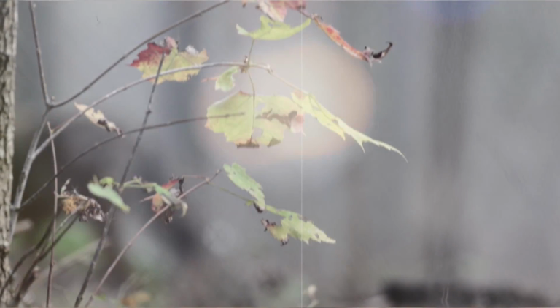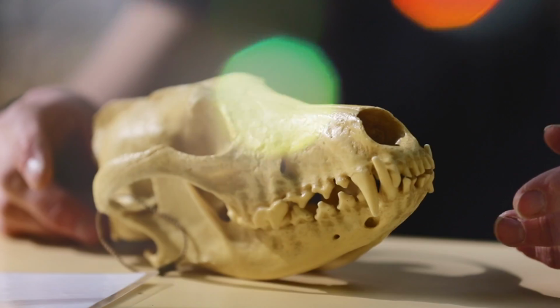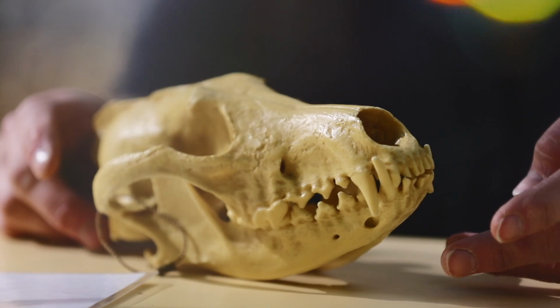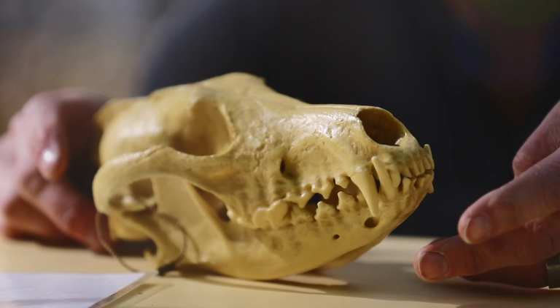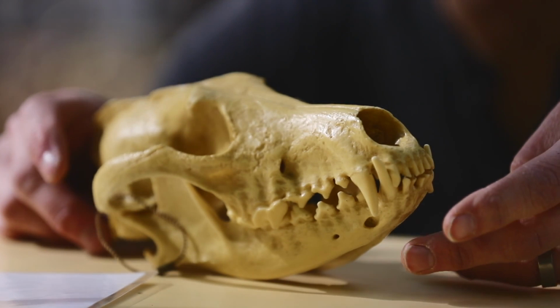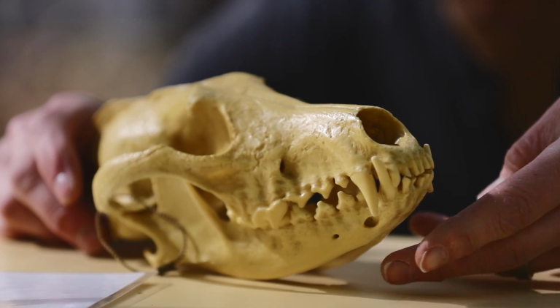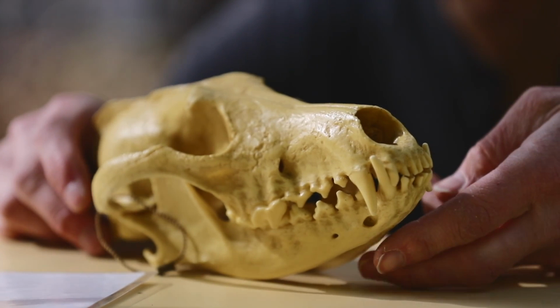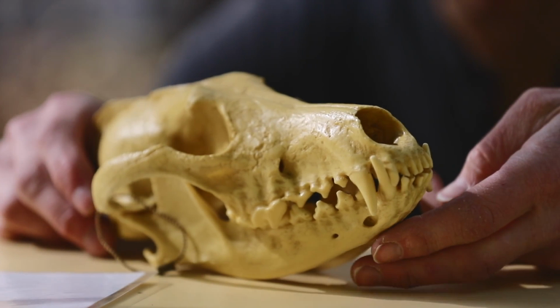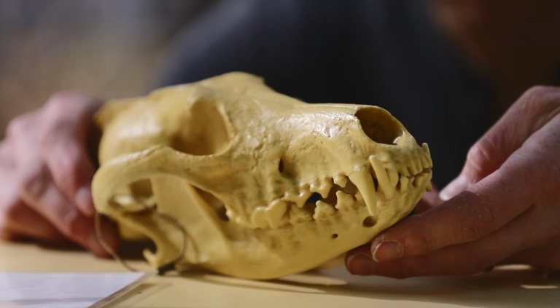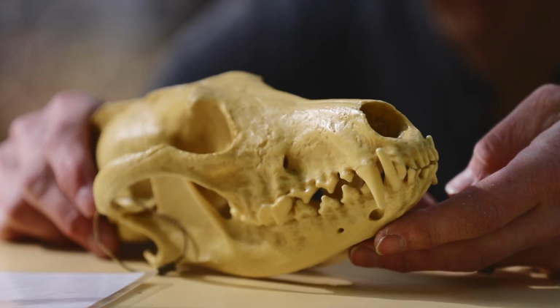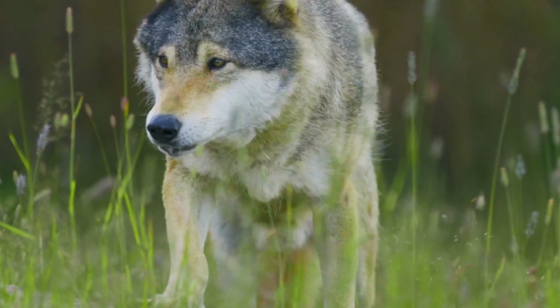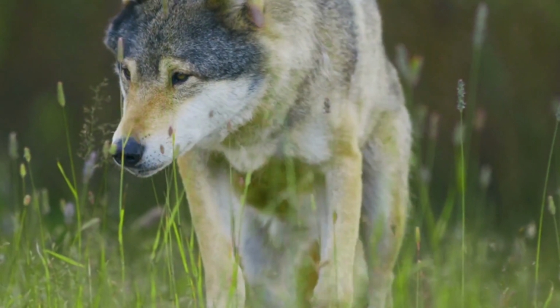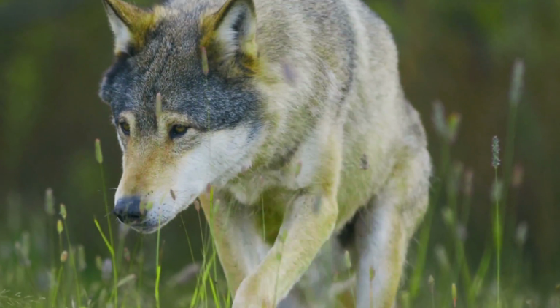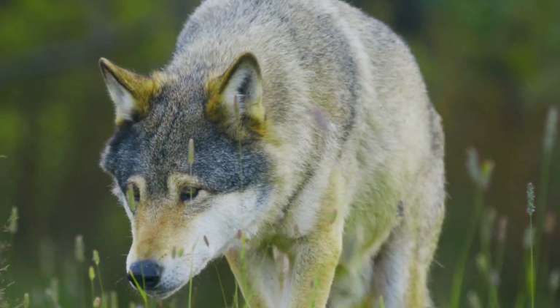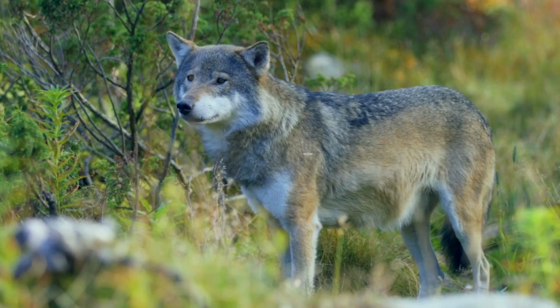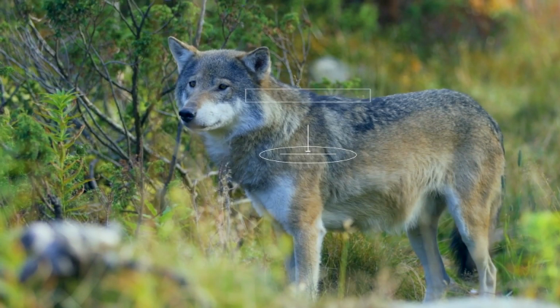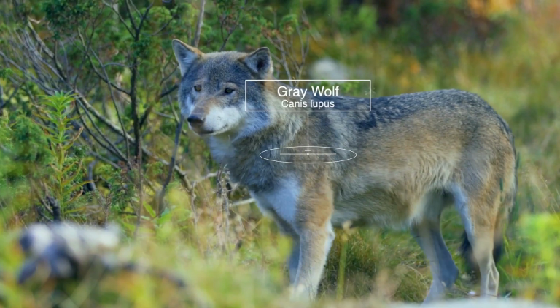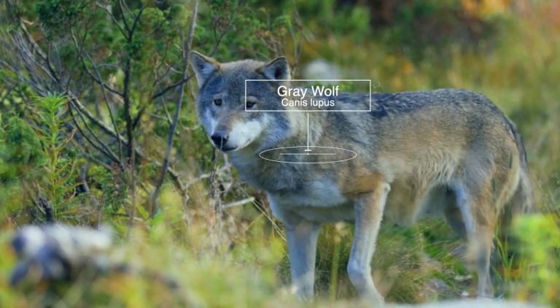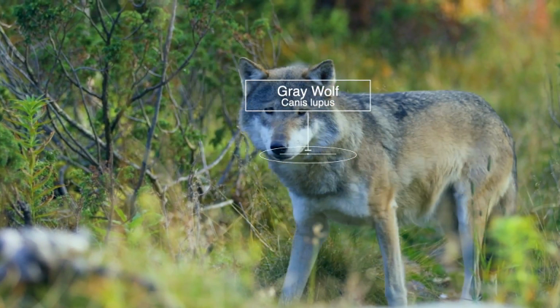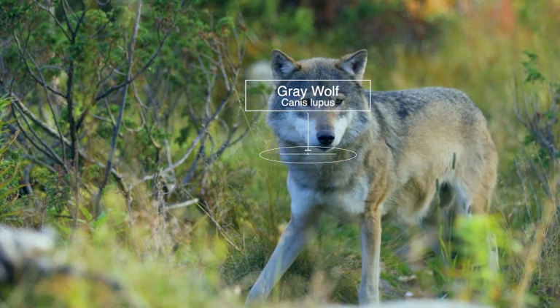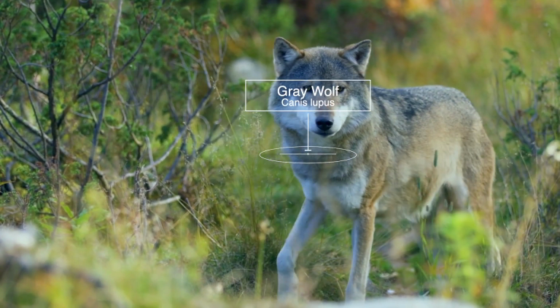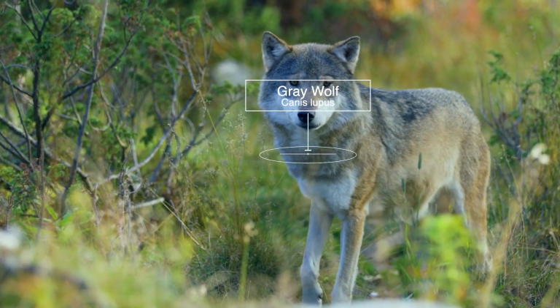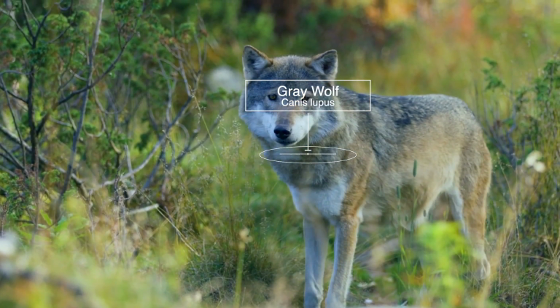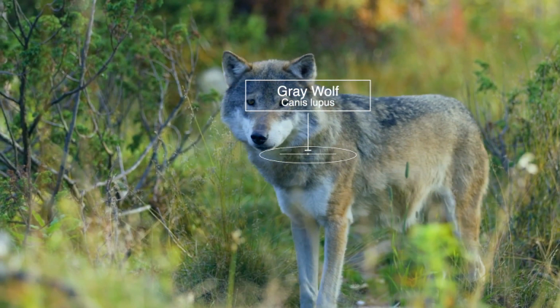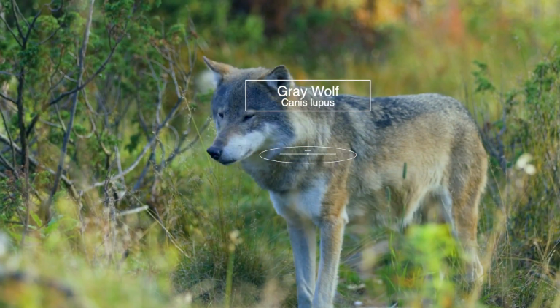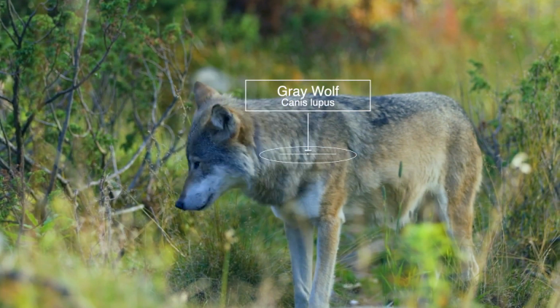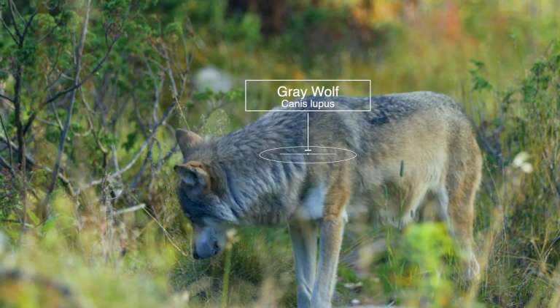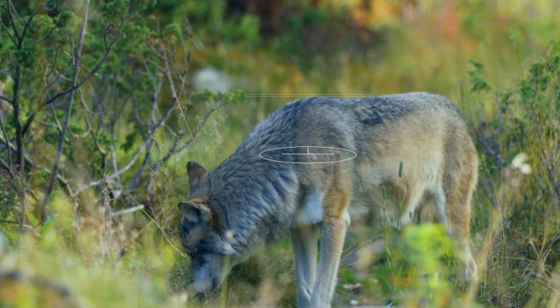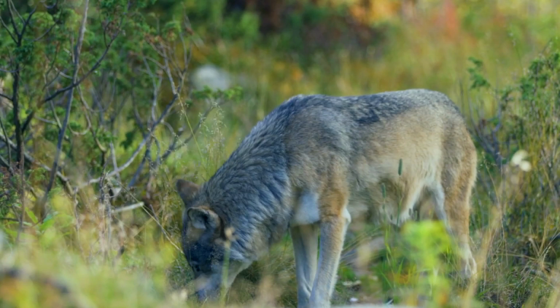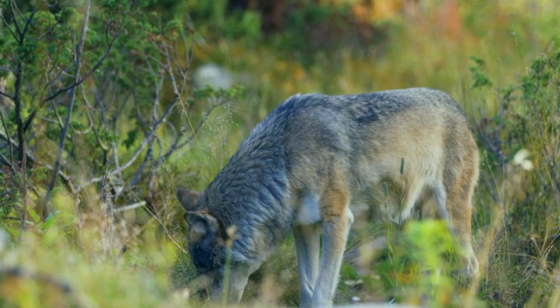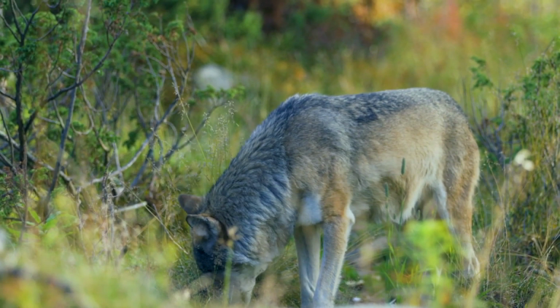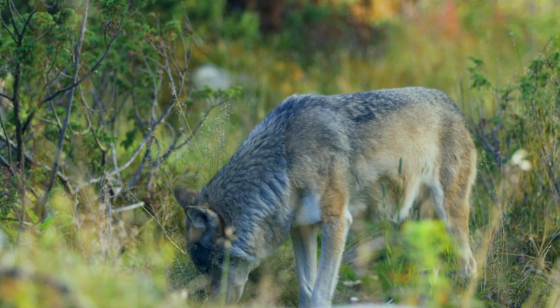If I was to ask you to describe the American wolf, I'm pretty sure it would look a little something like this. This is the gray wolf, the largest of all canines and the only one that can be found in Asia, Europe and North America.